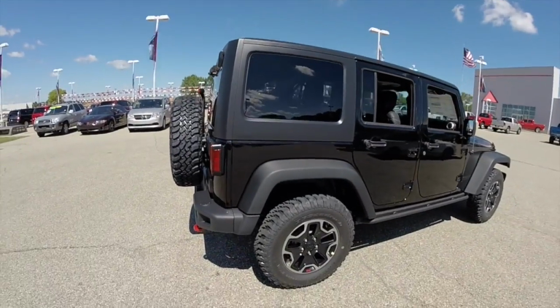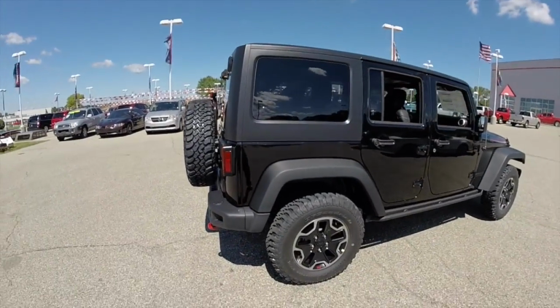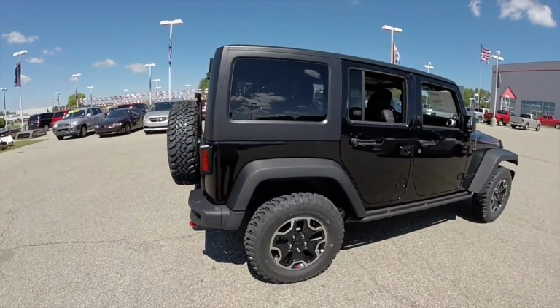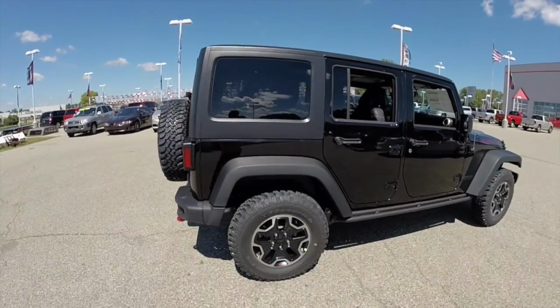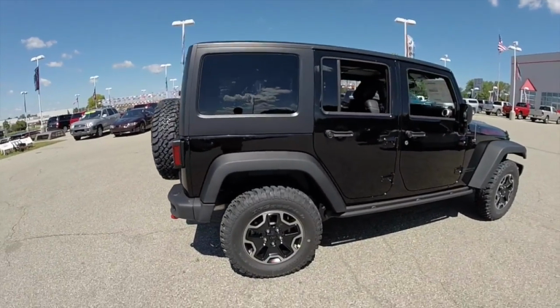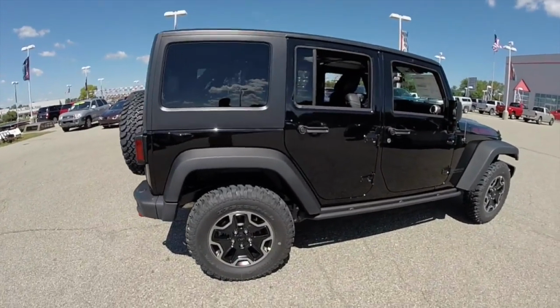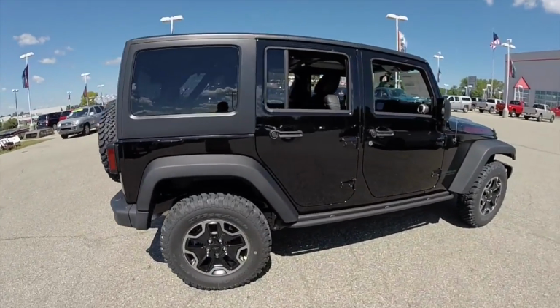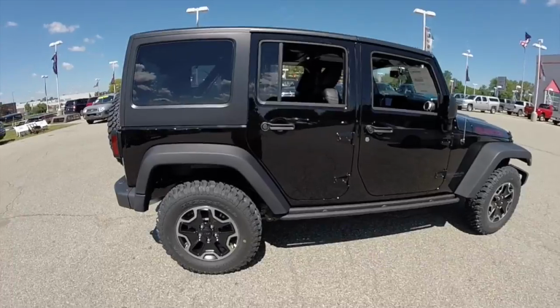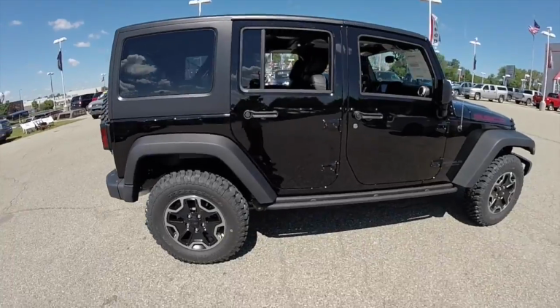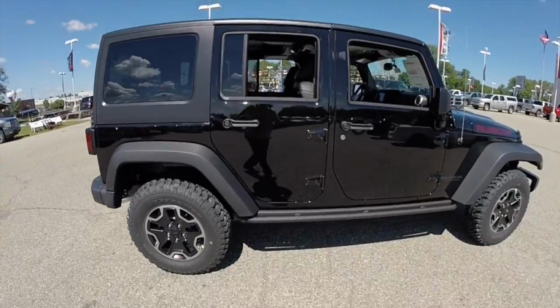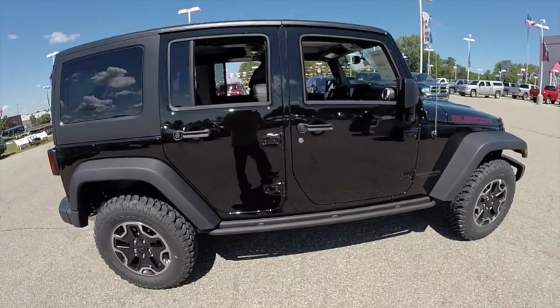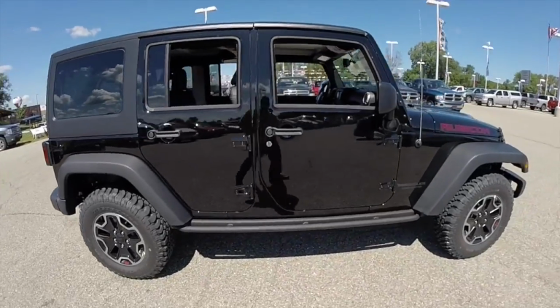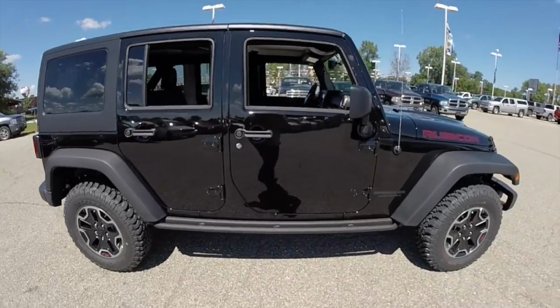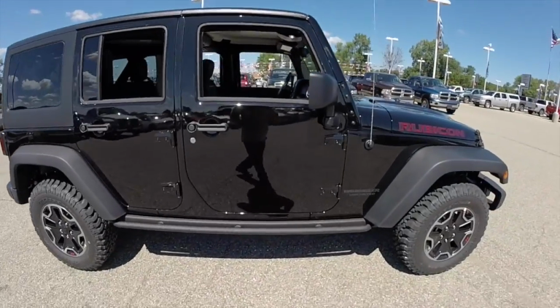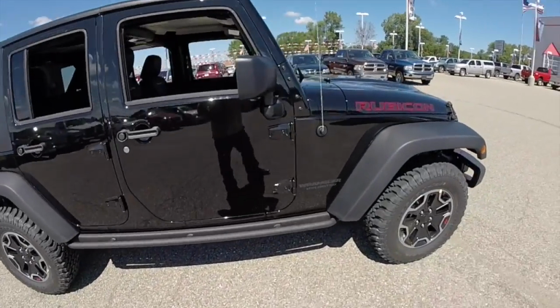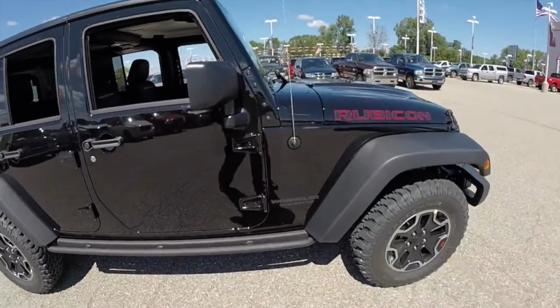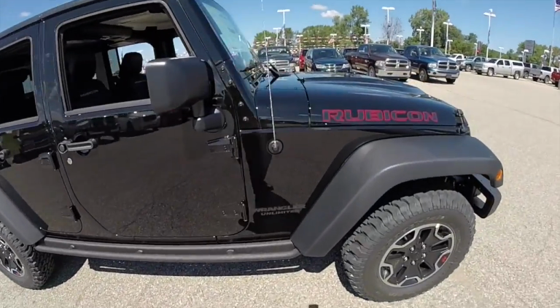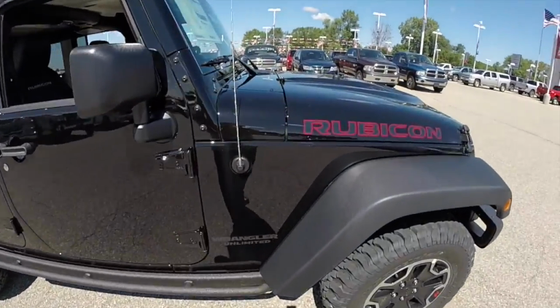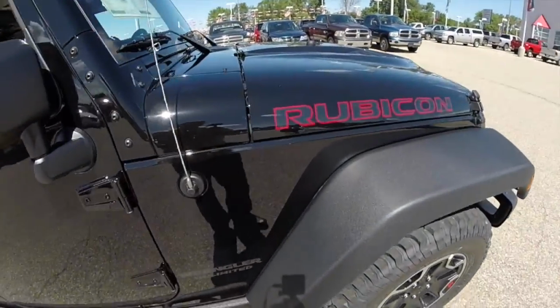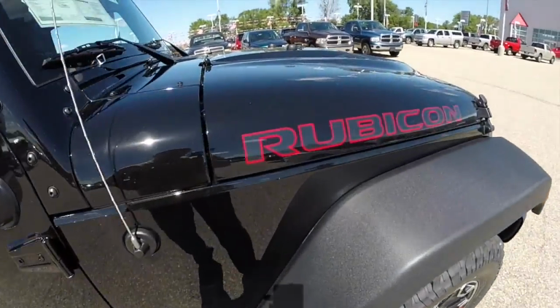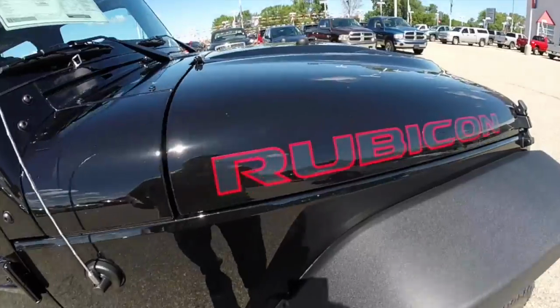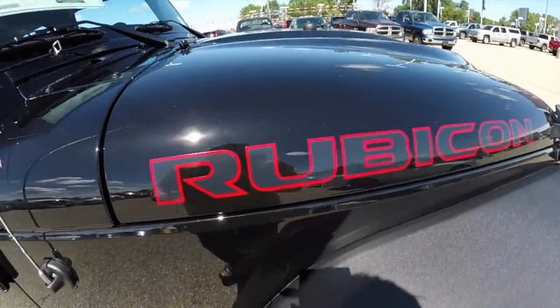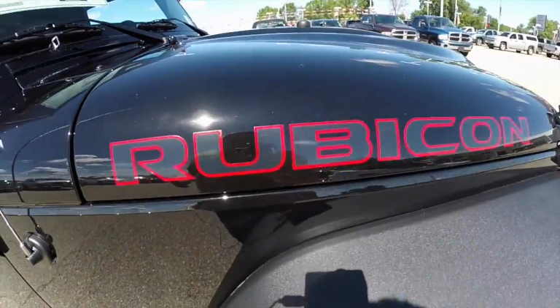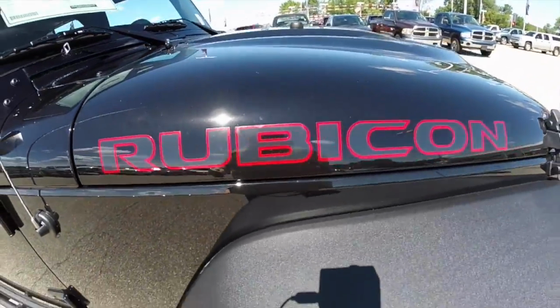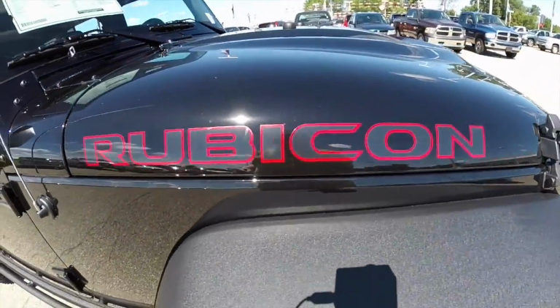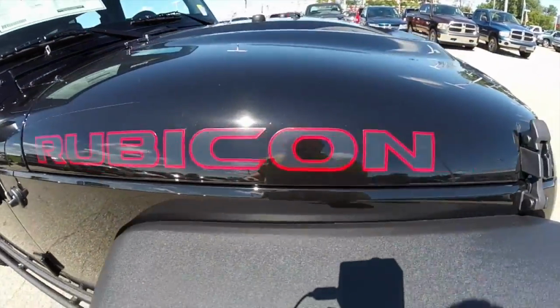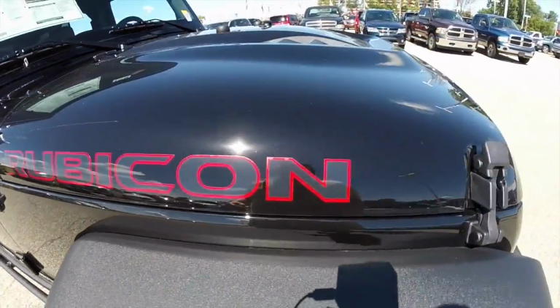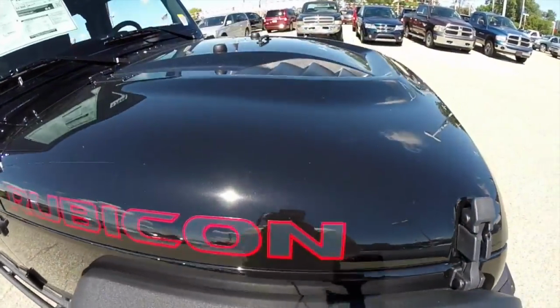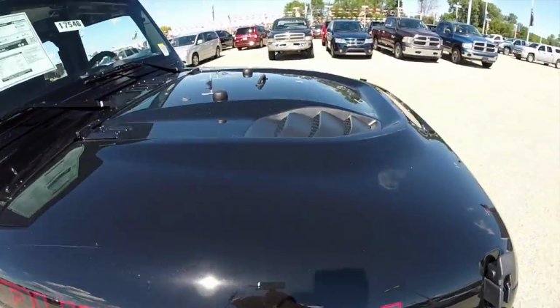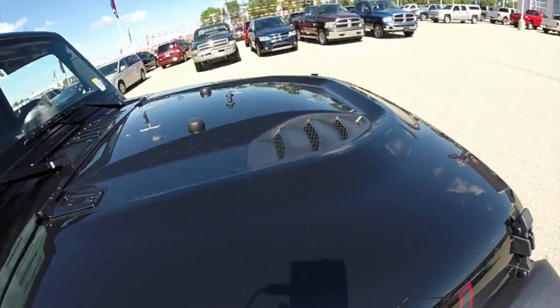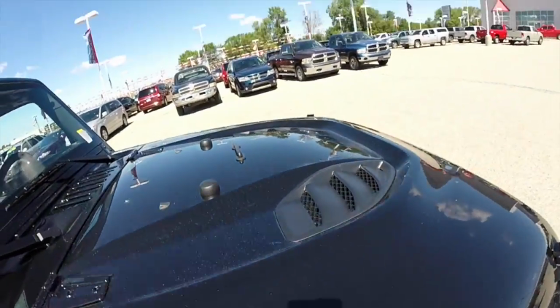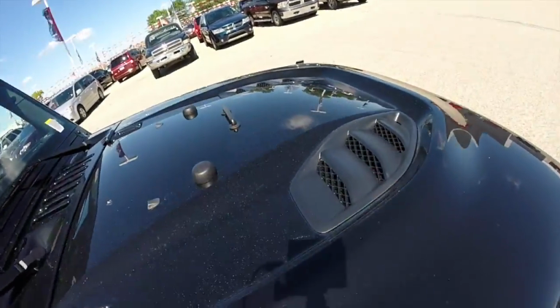This does have the Freedom 3-piece hard top. It also has the Rubicon side lettering and it also has the power dome hood.